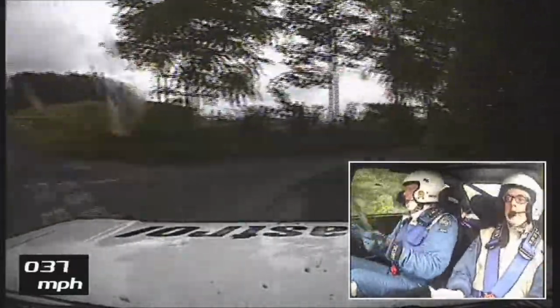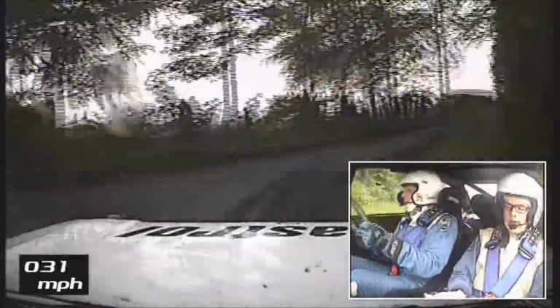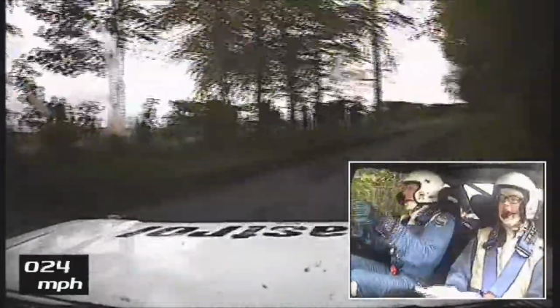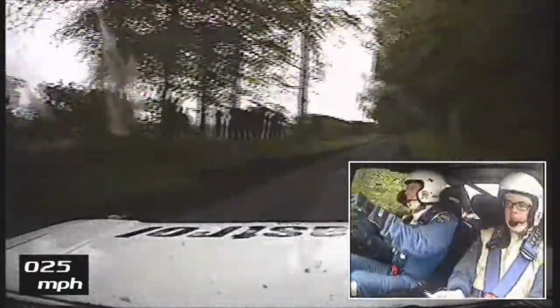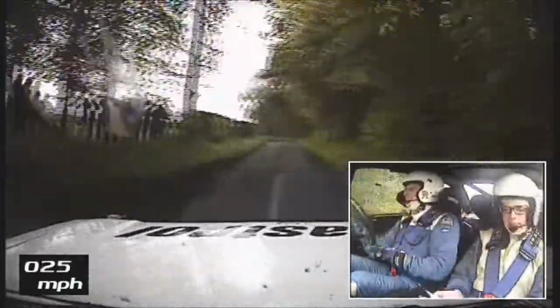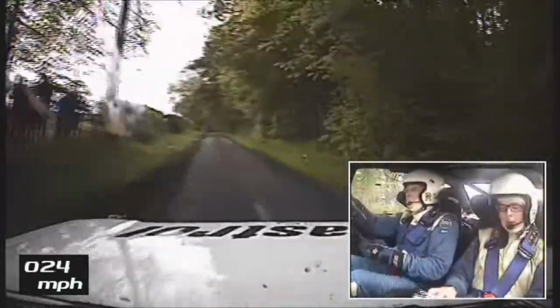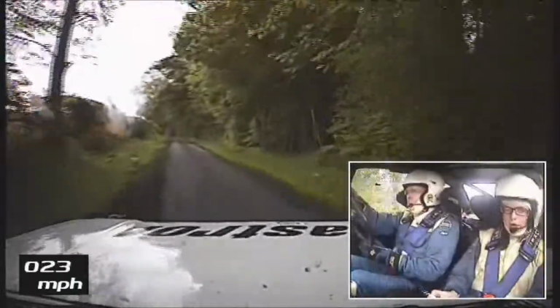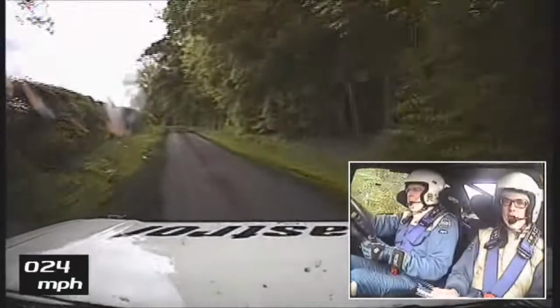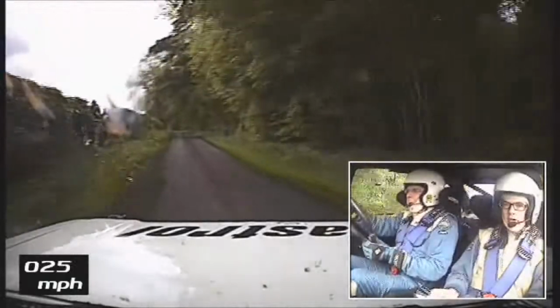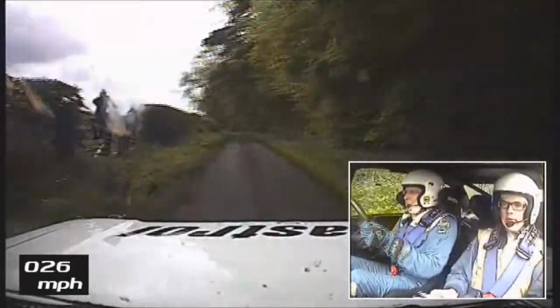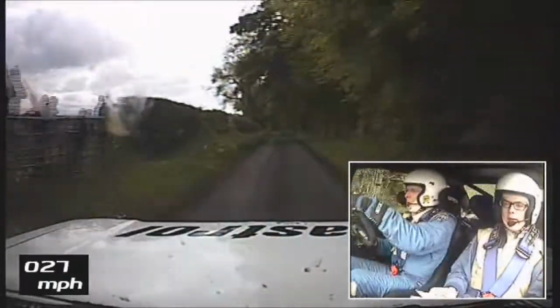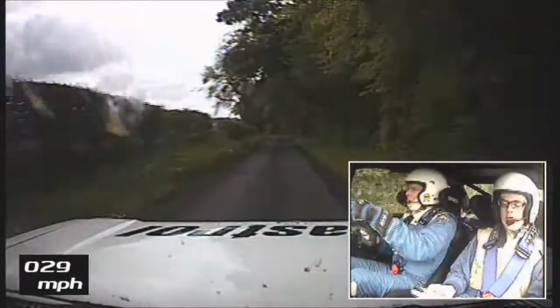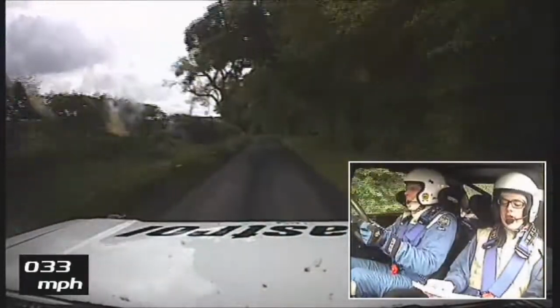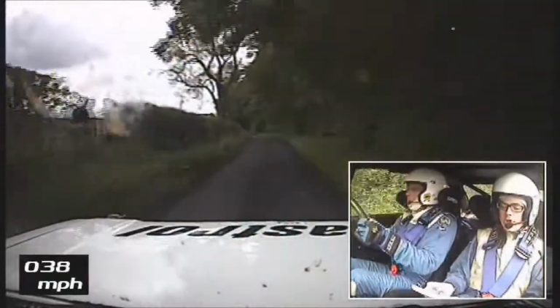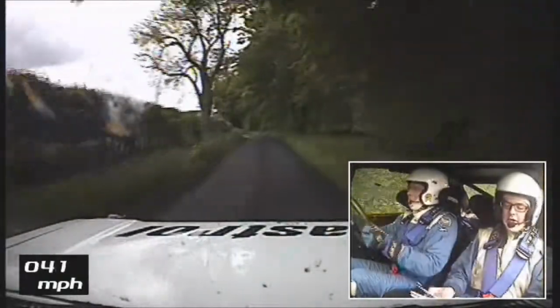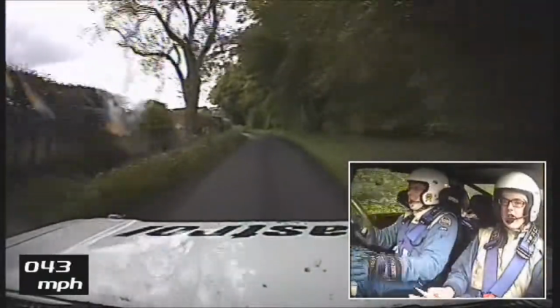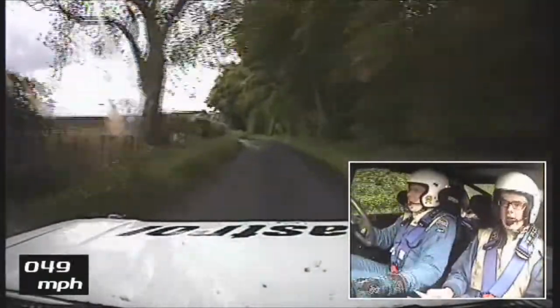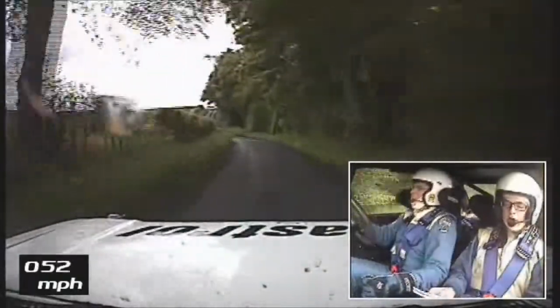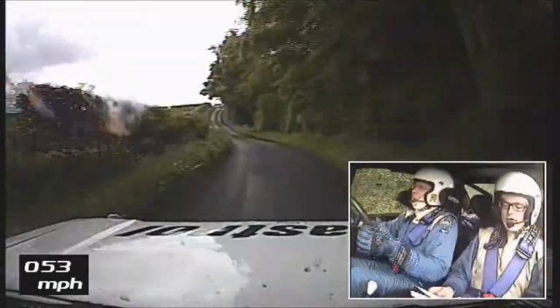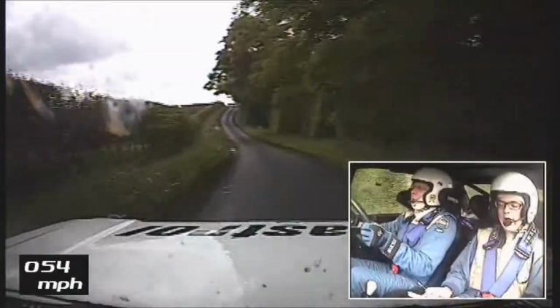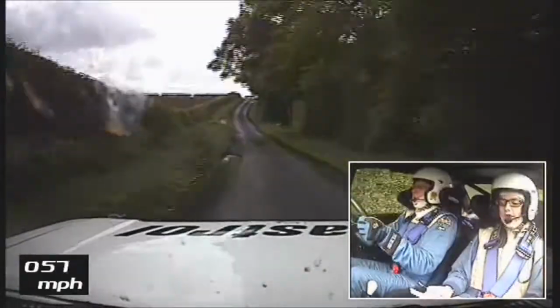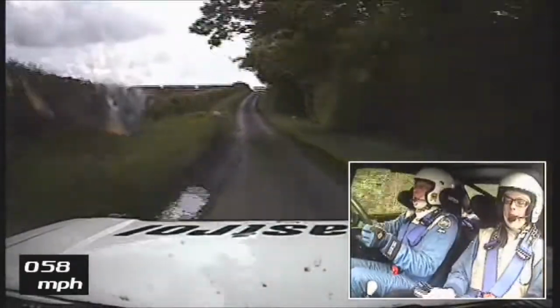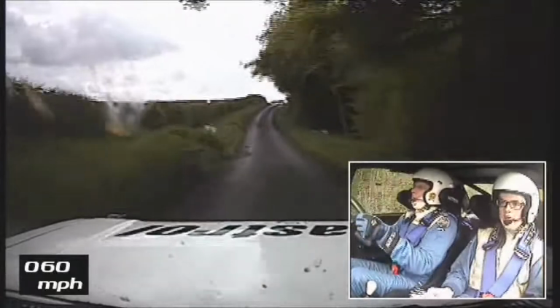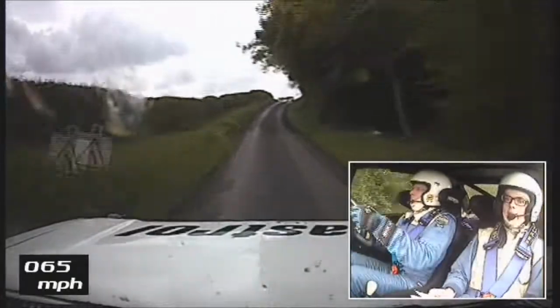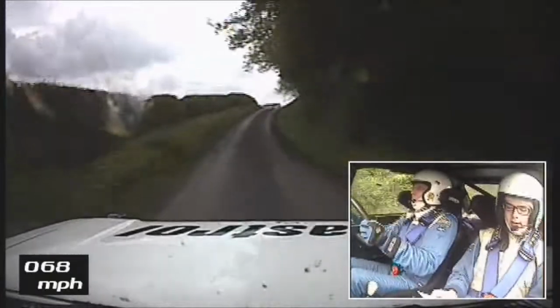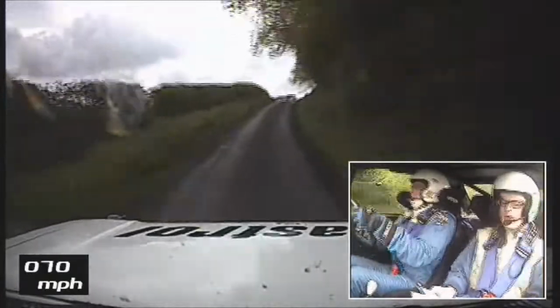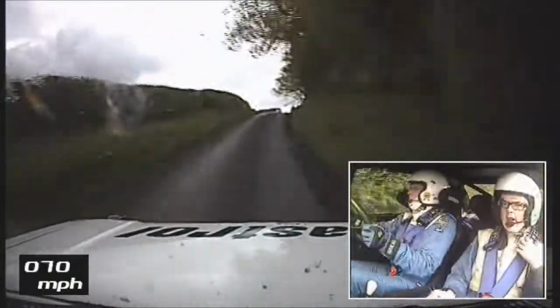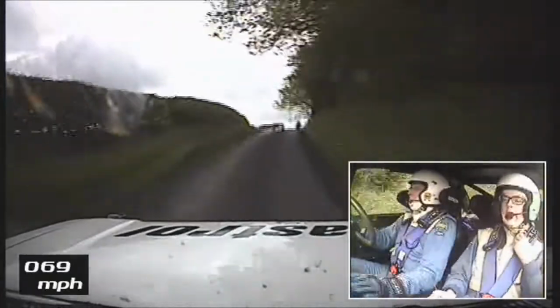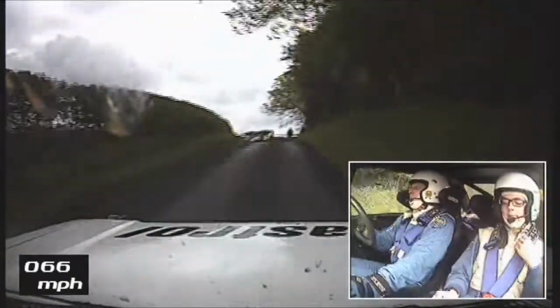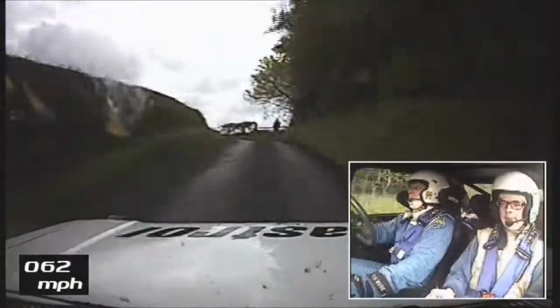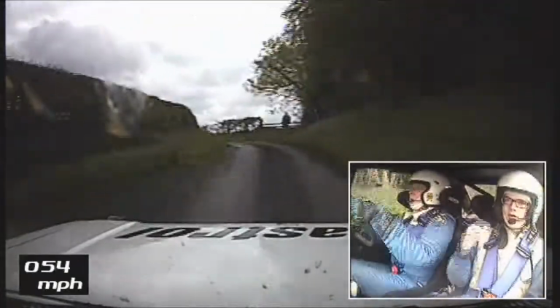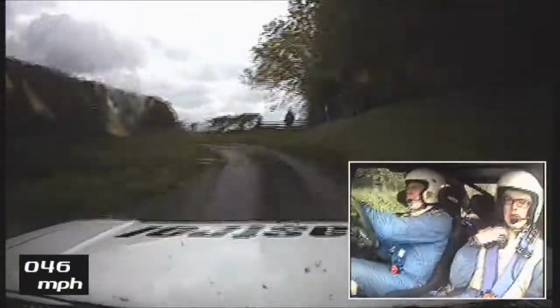90. 80. 1 left, don't cut. Double caution, 60, slowing crest, square left — bail outside maybe. Square left, bail outside maybe. Don't cut.